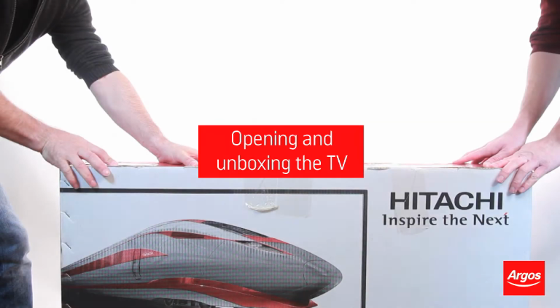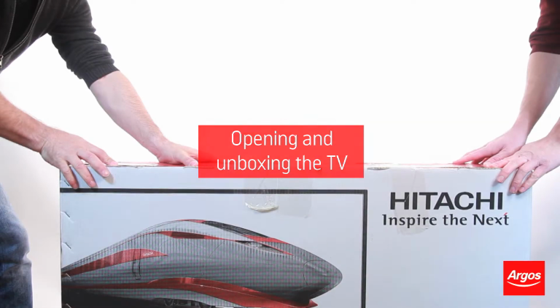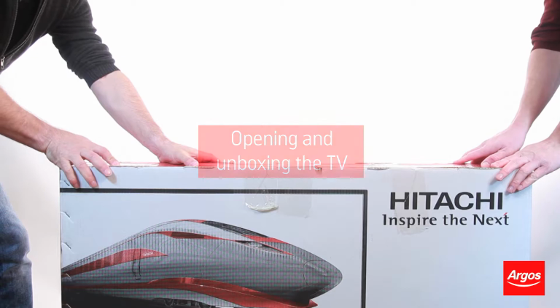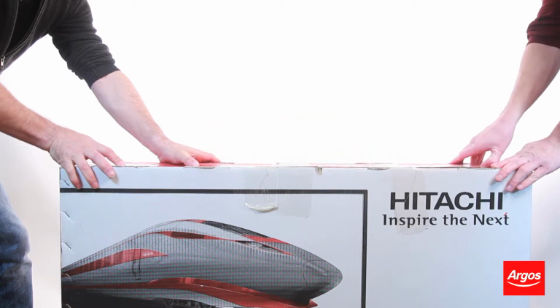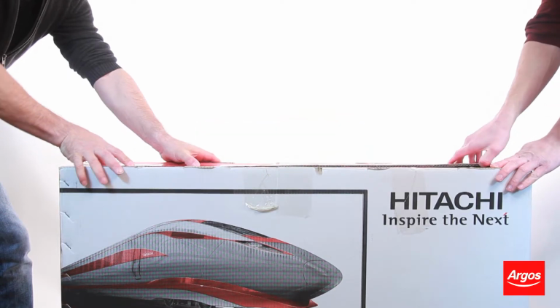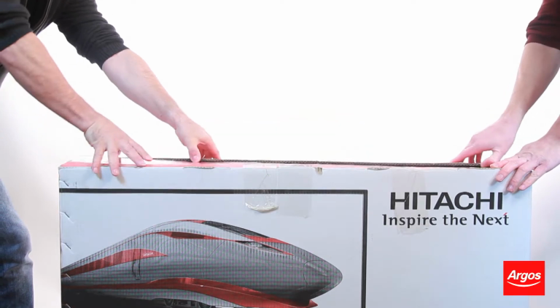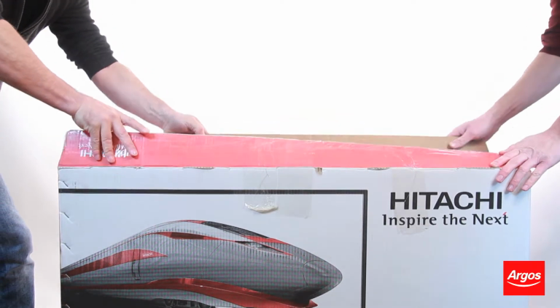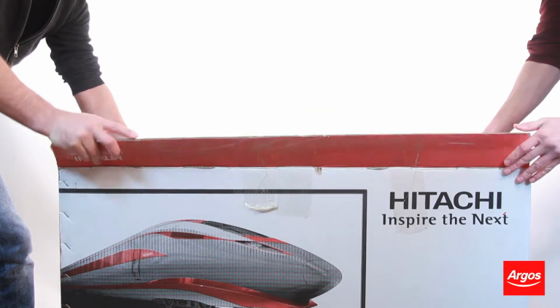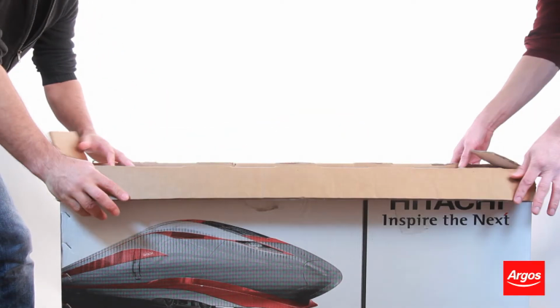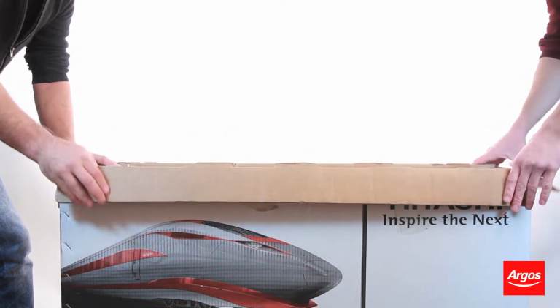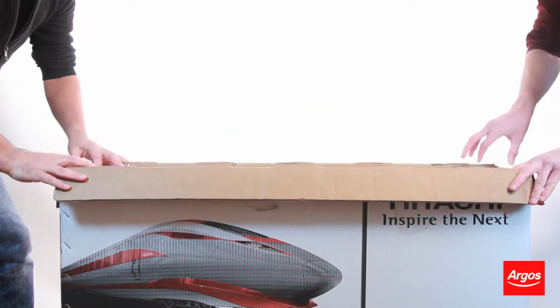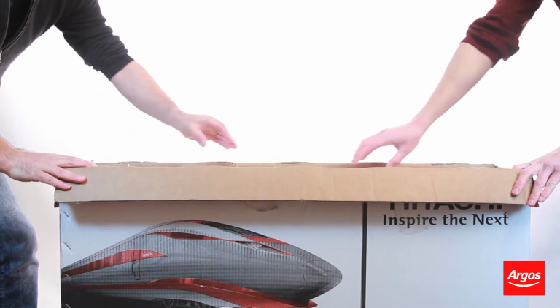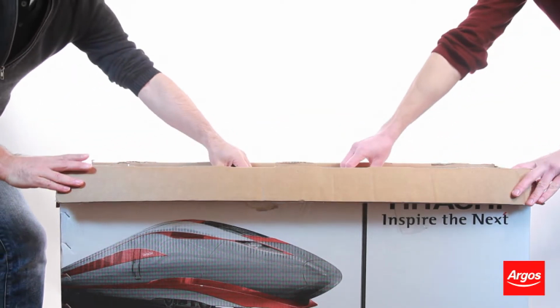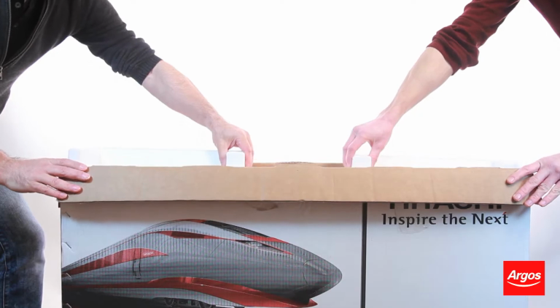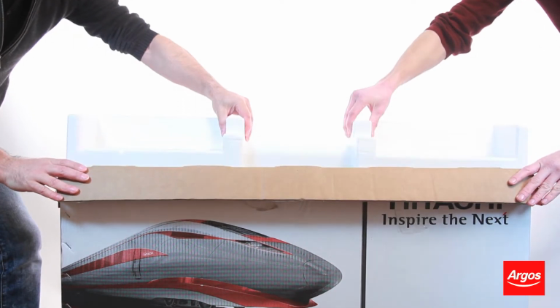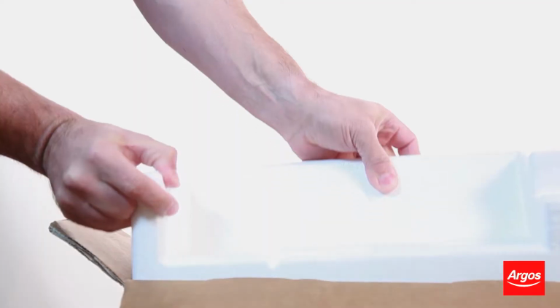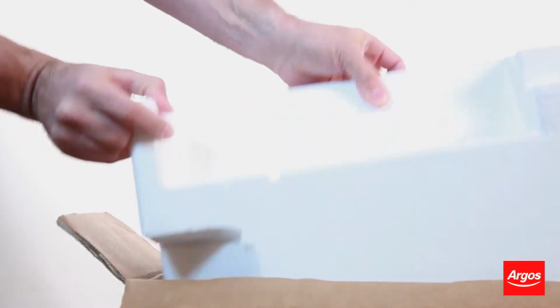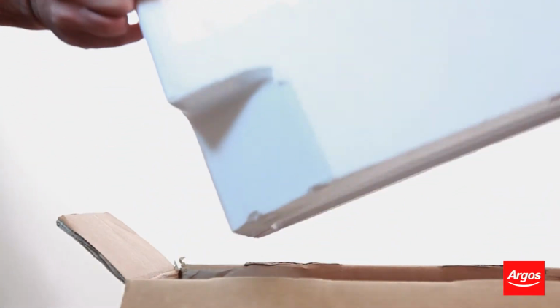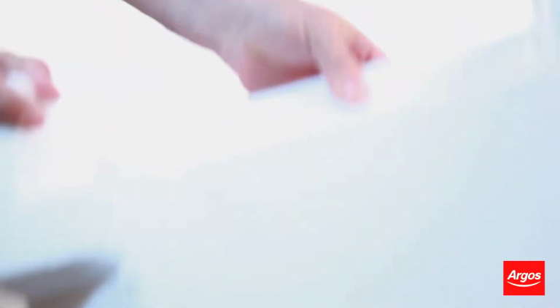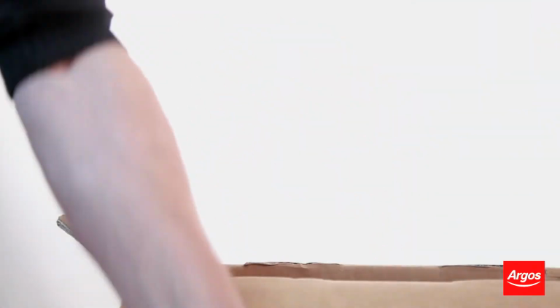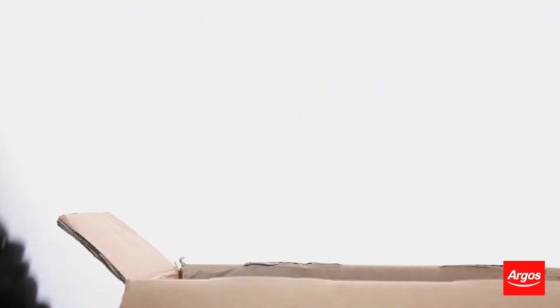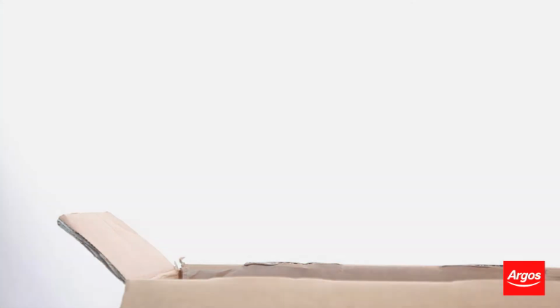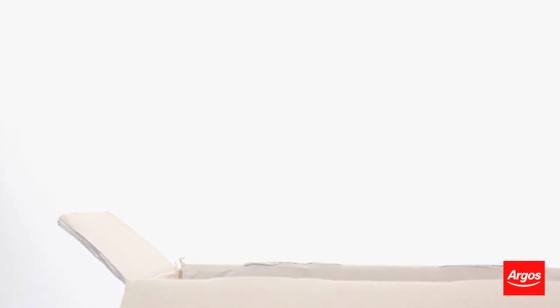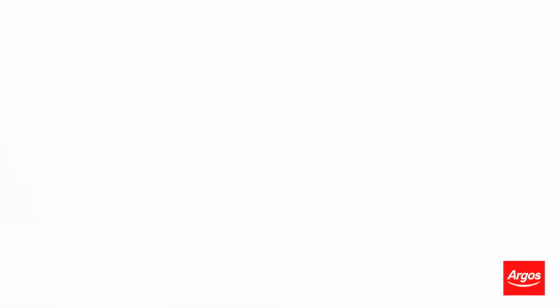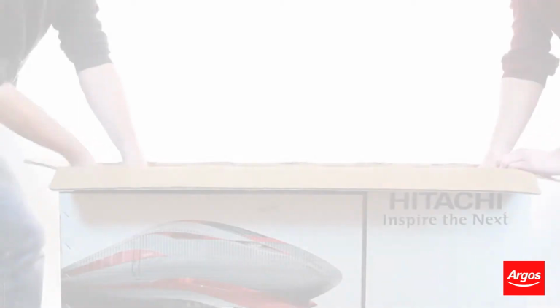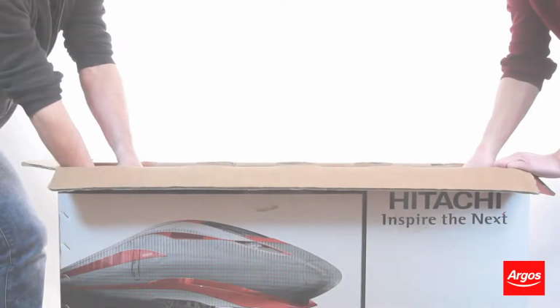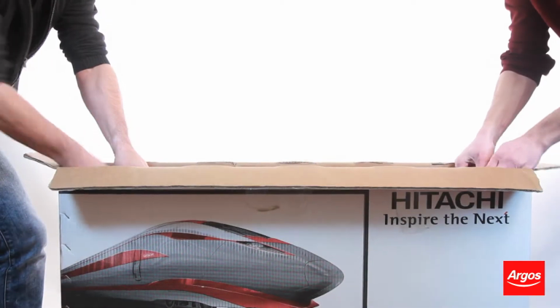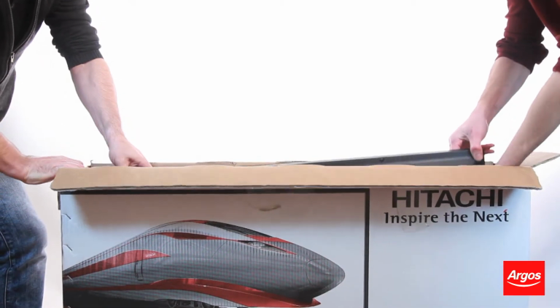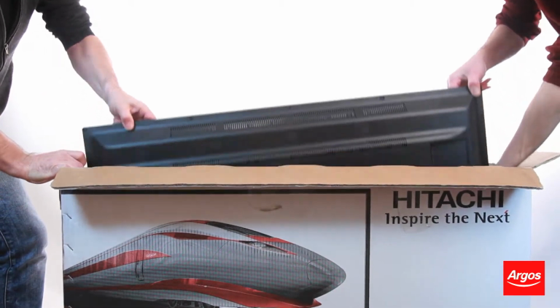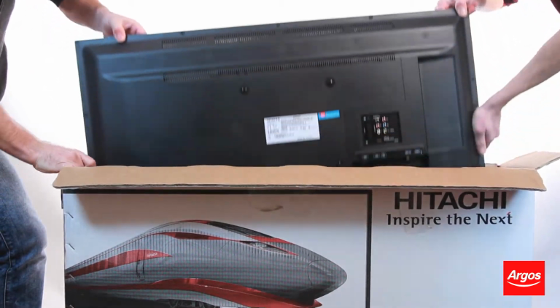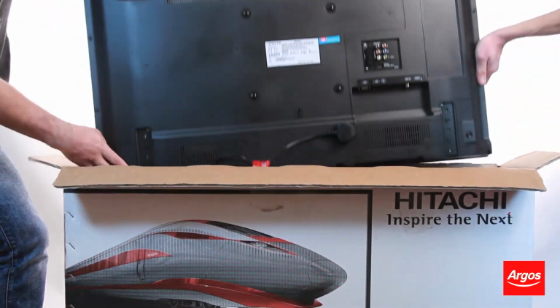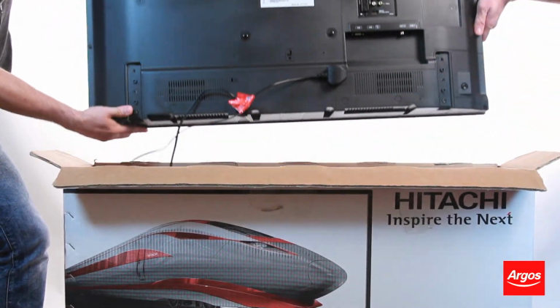With your TV still in its box and in the room it is going to be used, open it up from the top and take out the first piece of polystyrene packaging. Then with two people, both stood at each end of the TV, slowly lift the television out from the box.